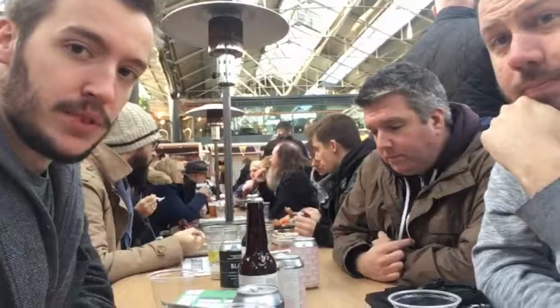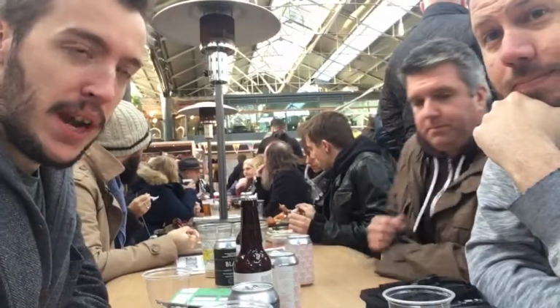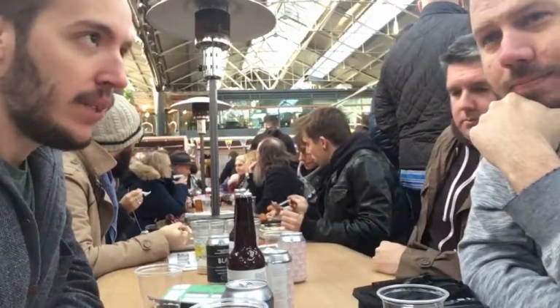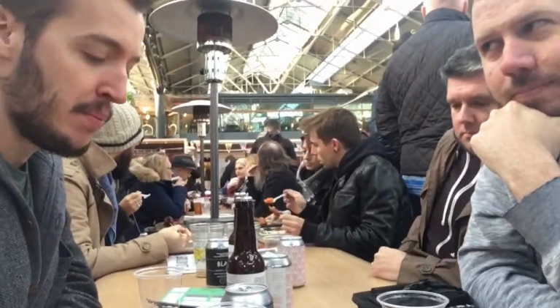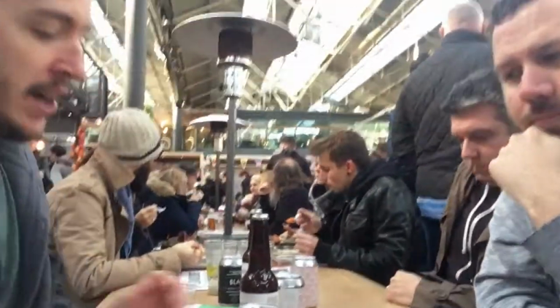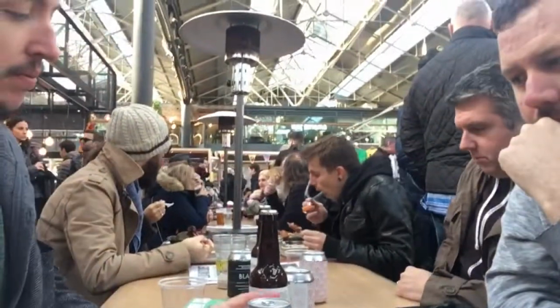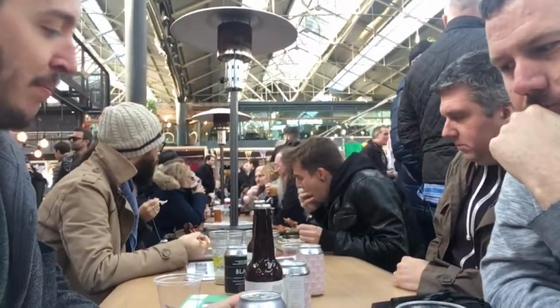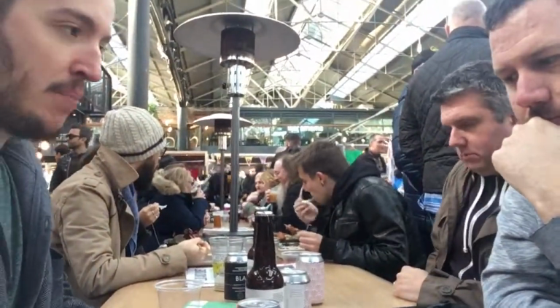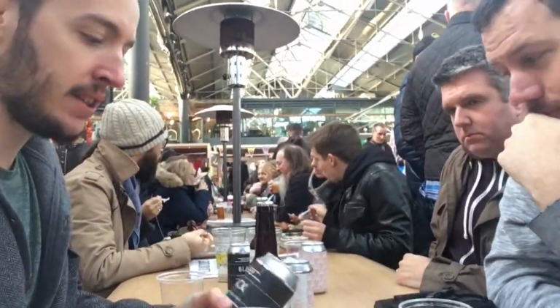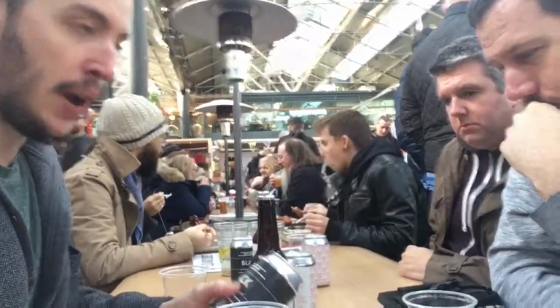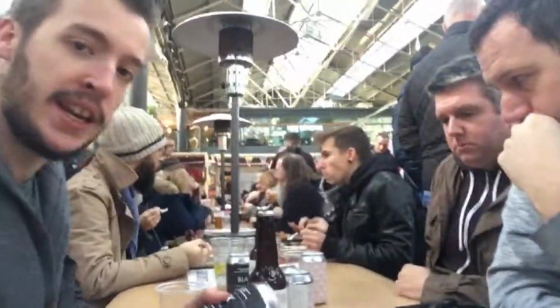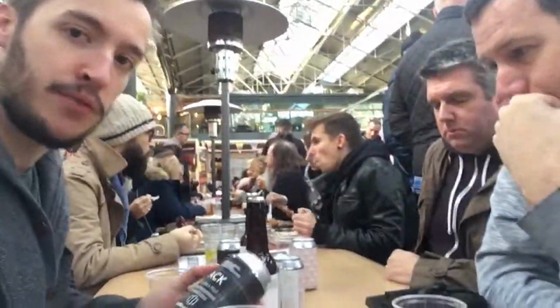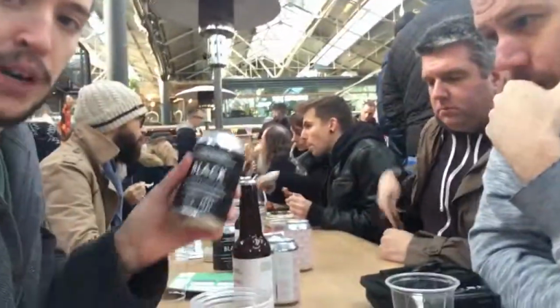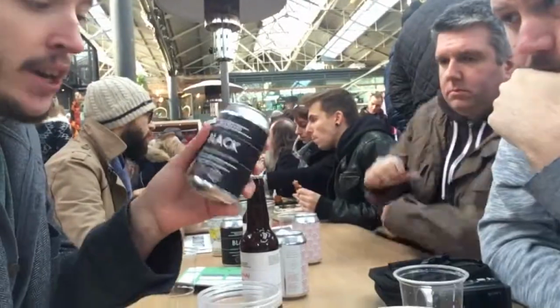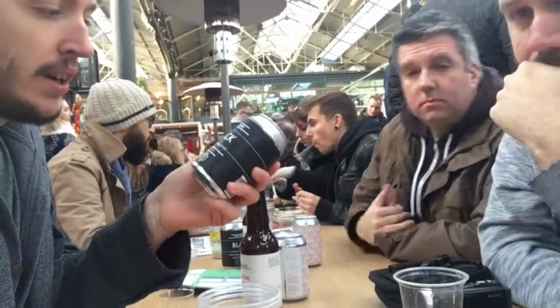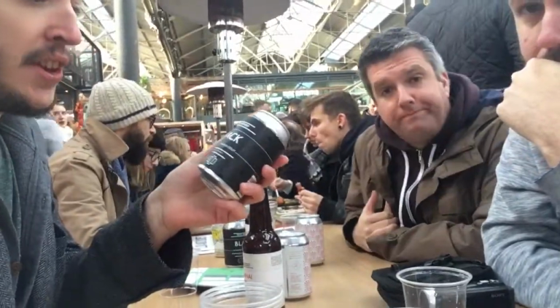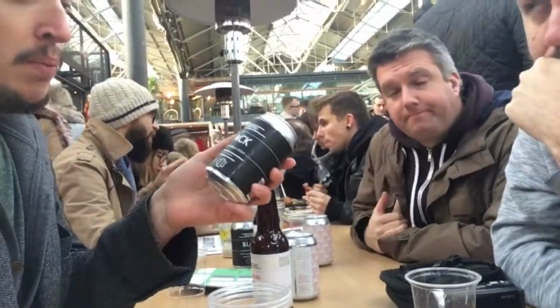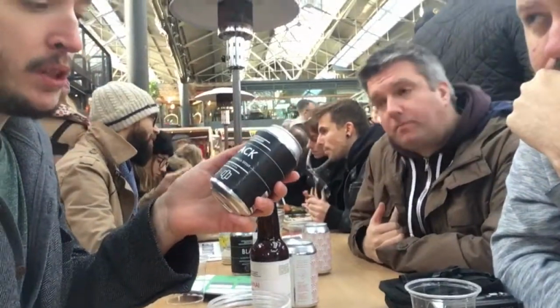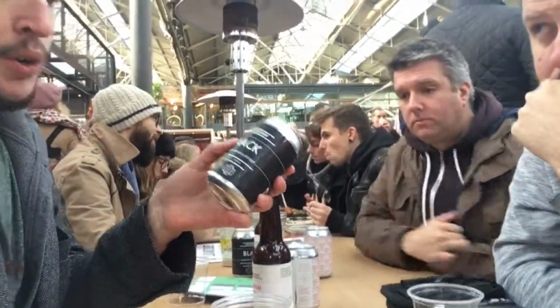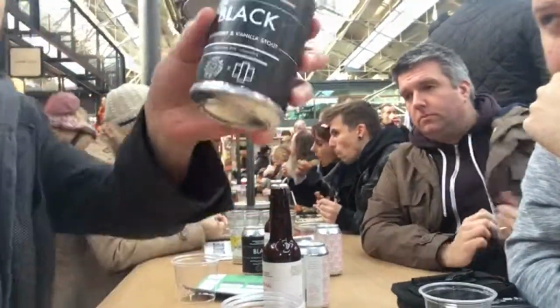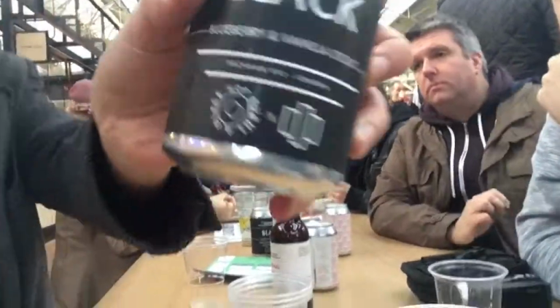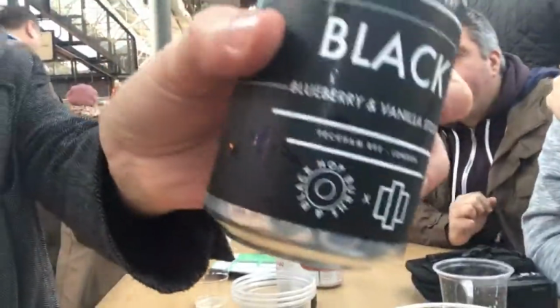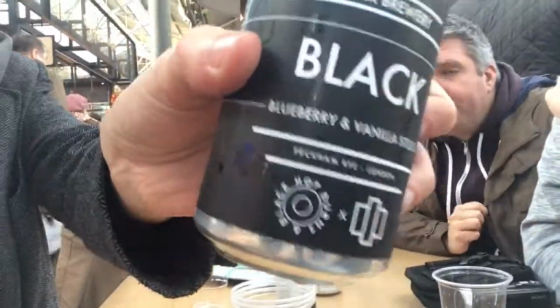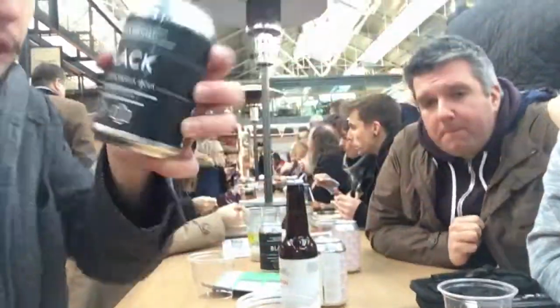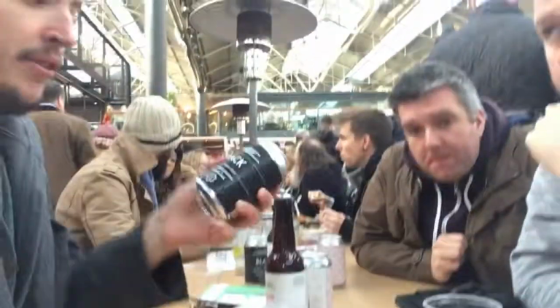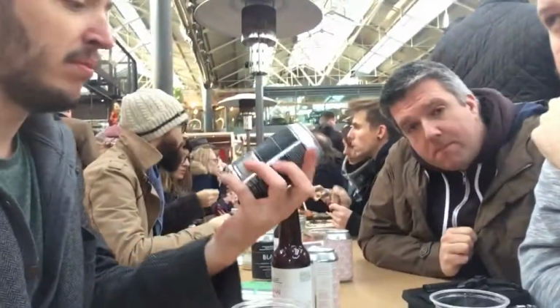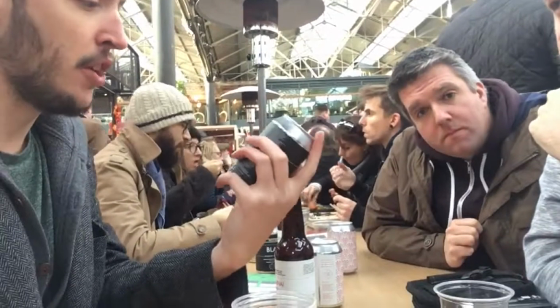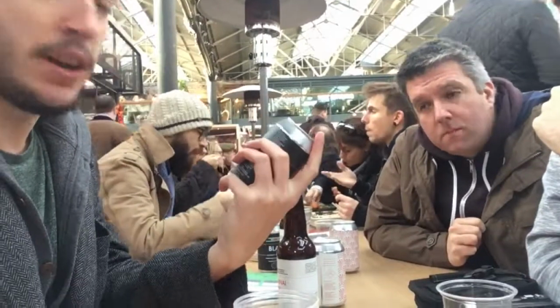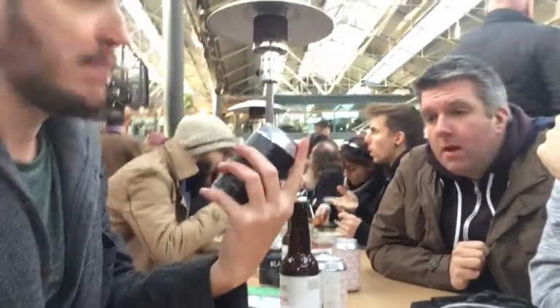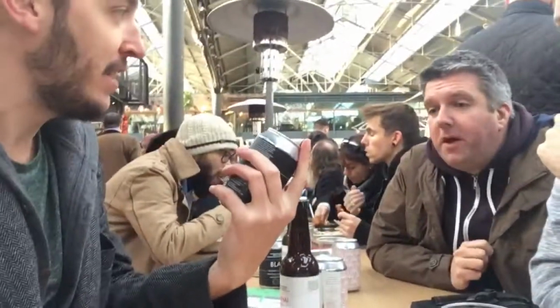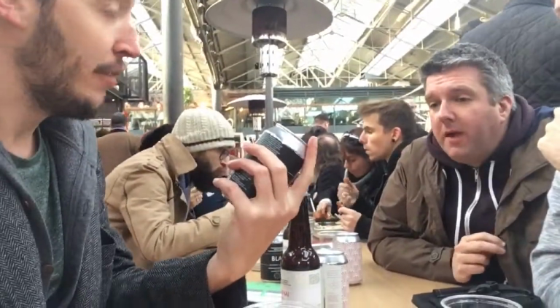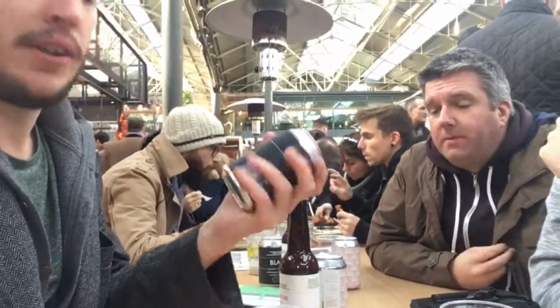So here we are at London Brewers Market. We're sampling a few beers that were kindly given to us from Brick Brewery. The next one was brewed in collaboration with Hot Burns and Black for their third birthday.